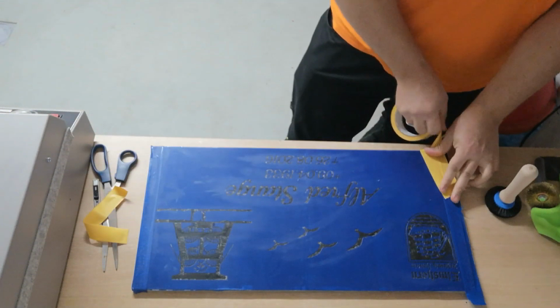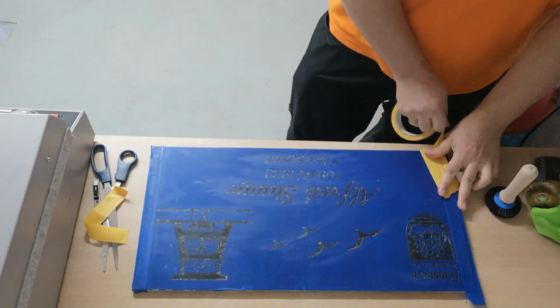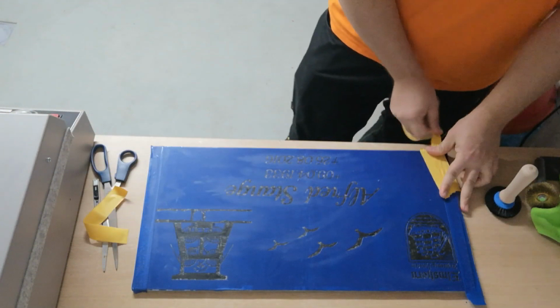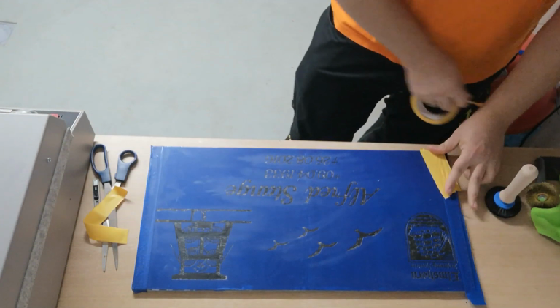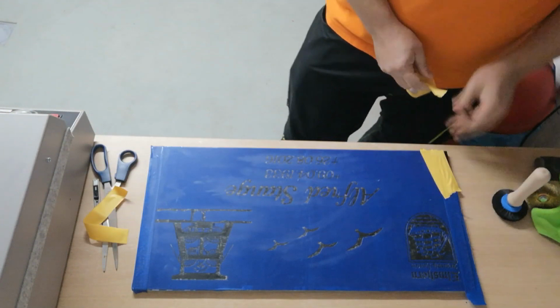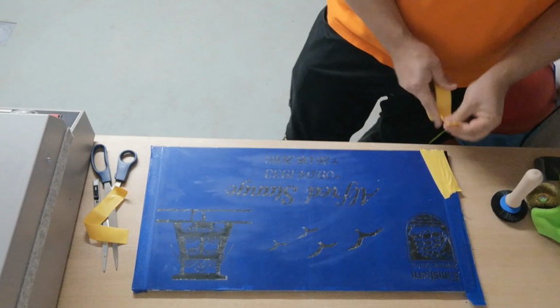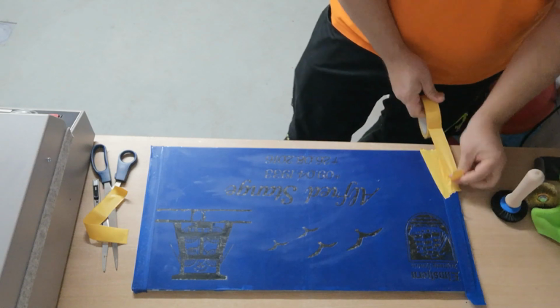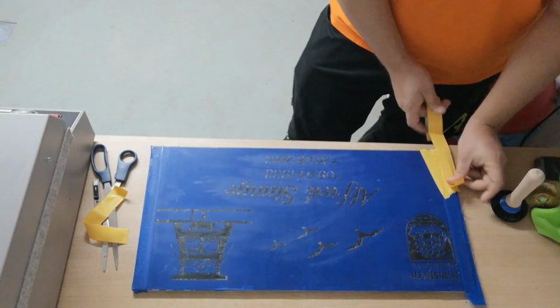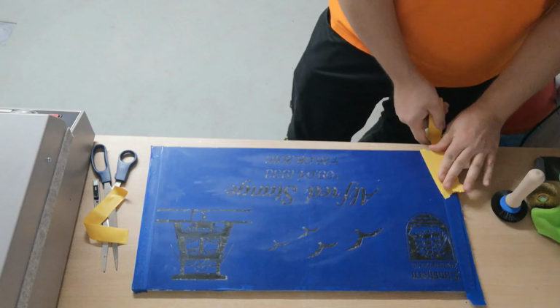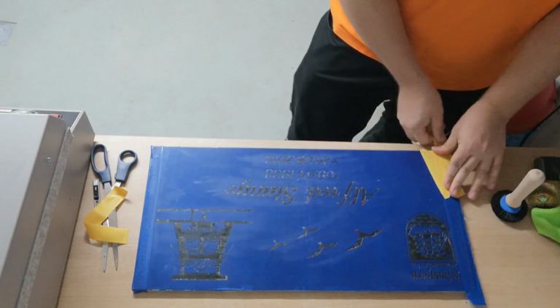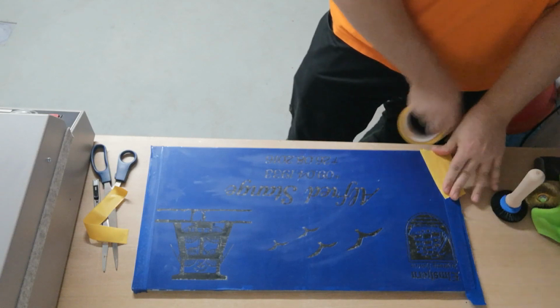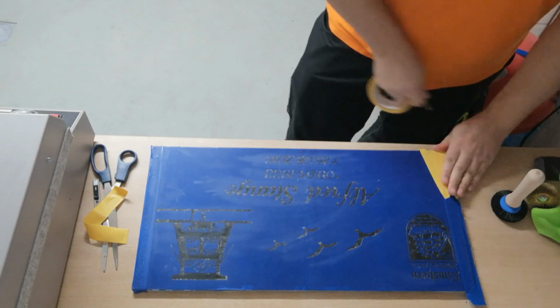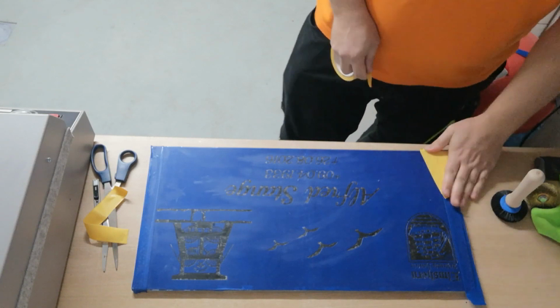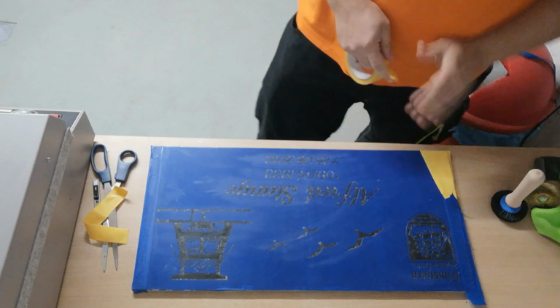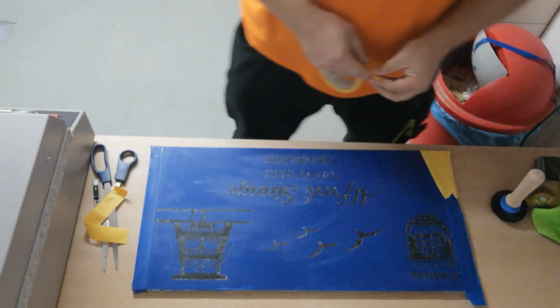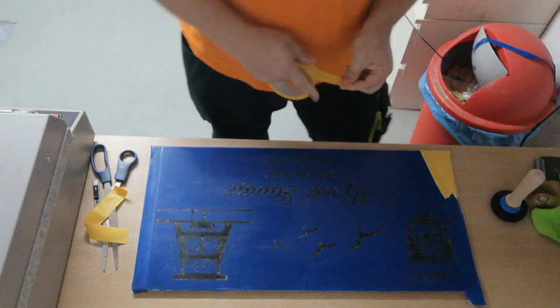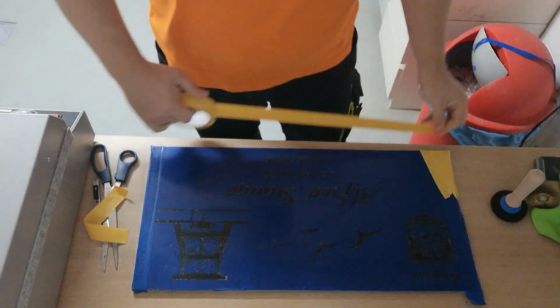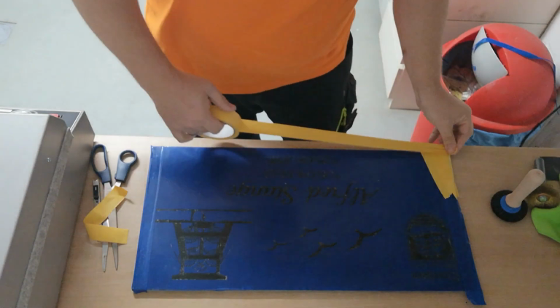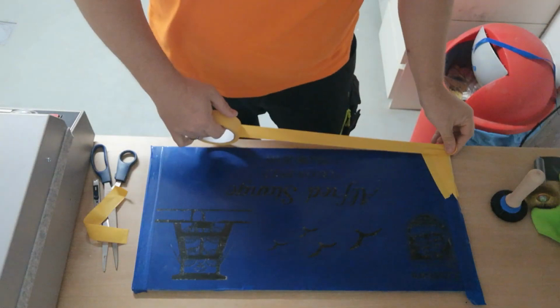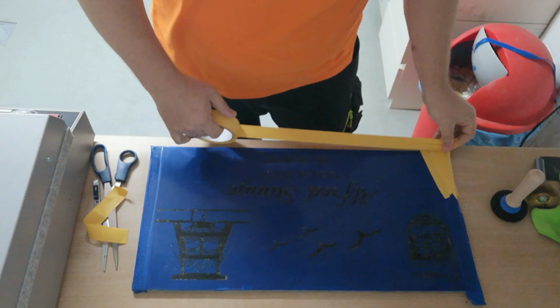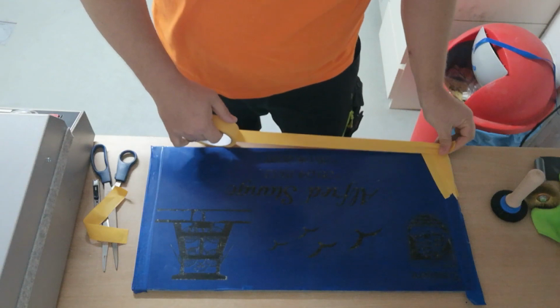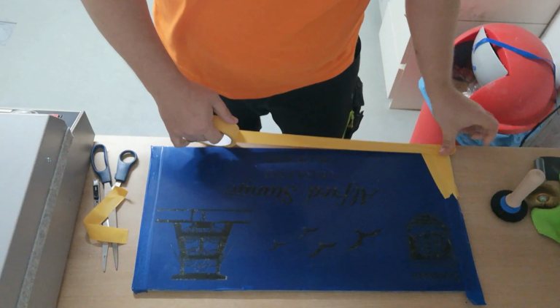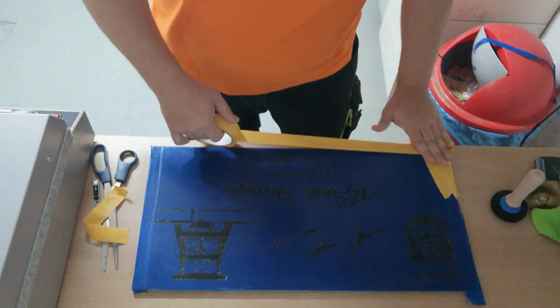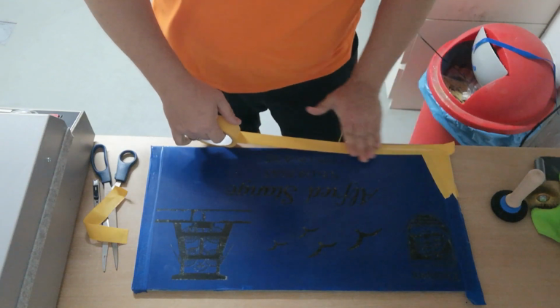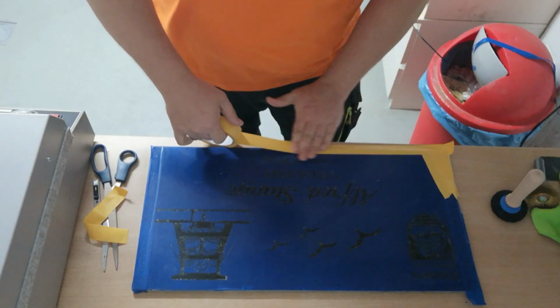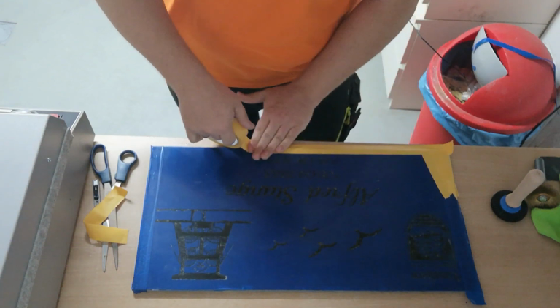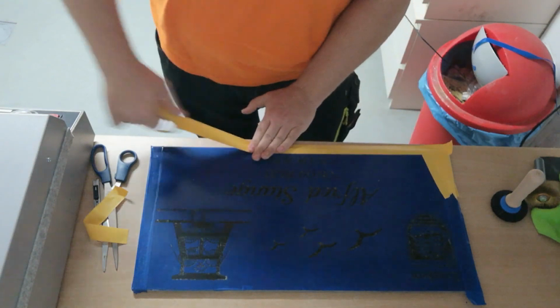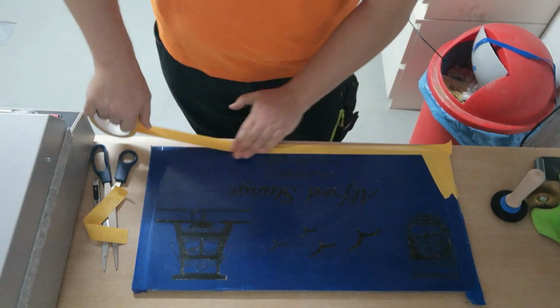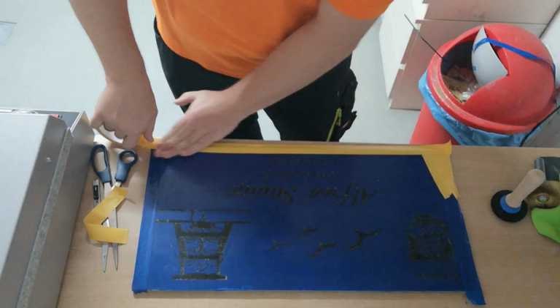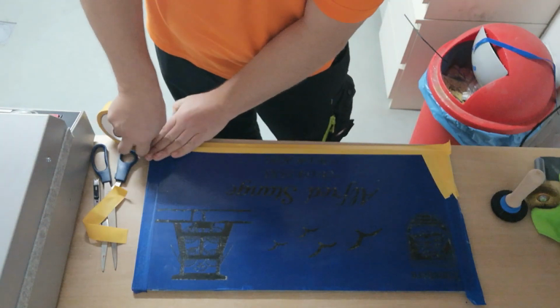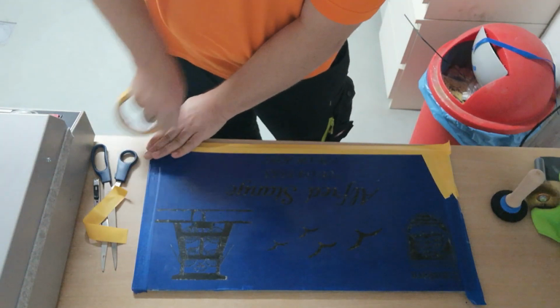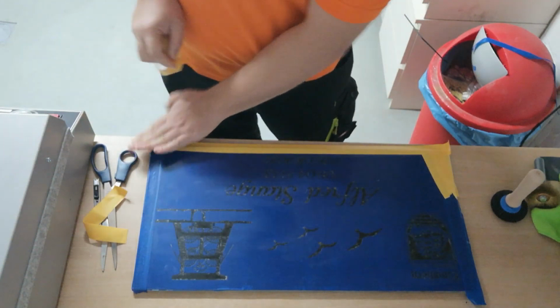Now you just have to tape off everything else so that you don't hit it while sandblasting — that would be bad. Be sure that you've covered everything properly.